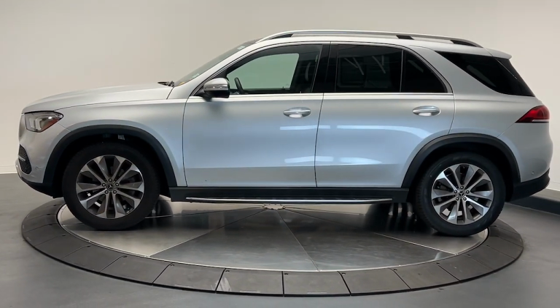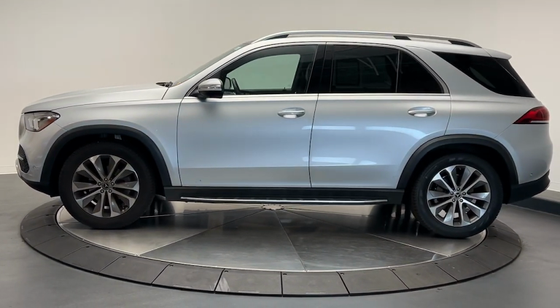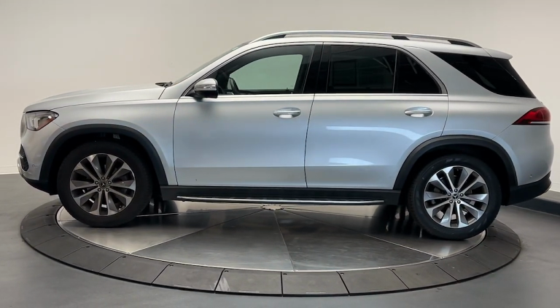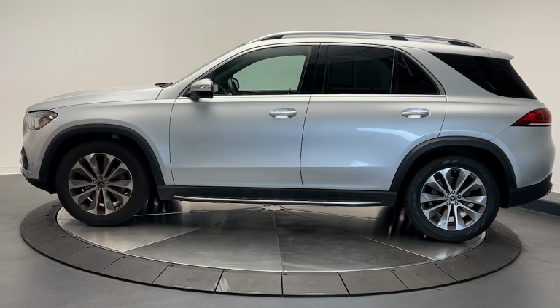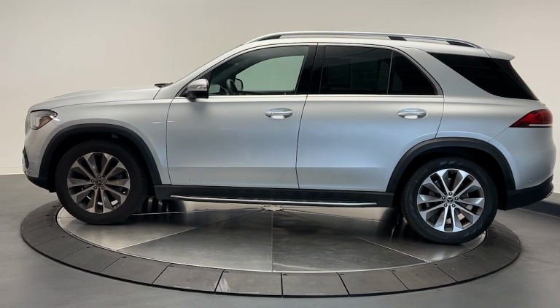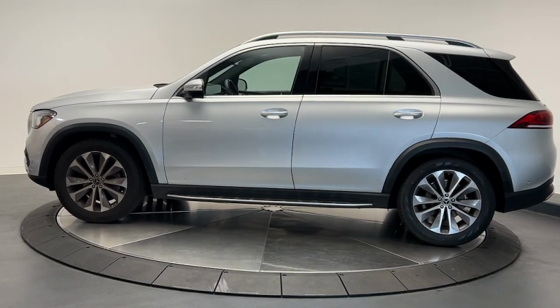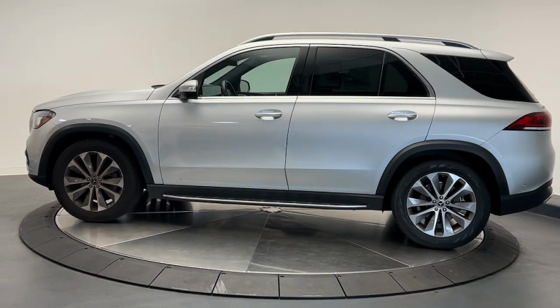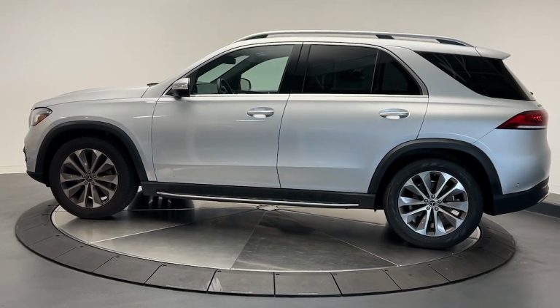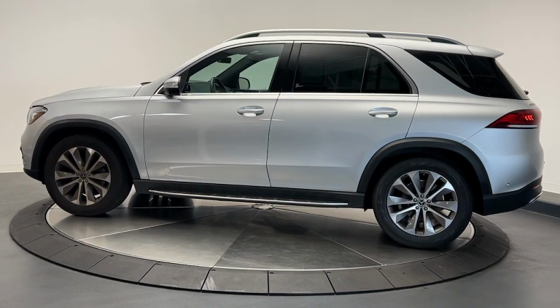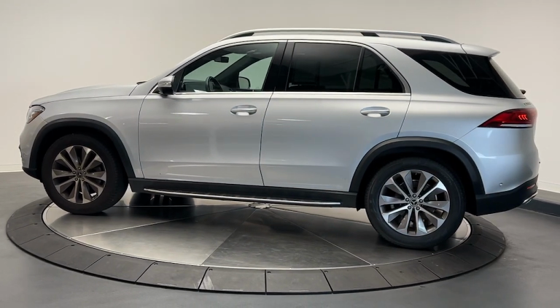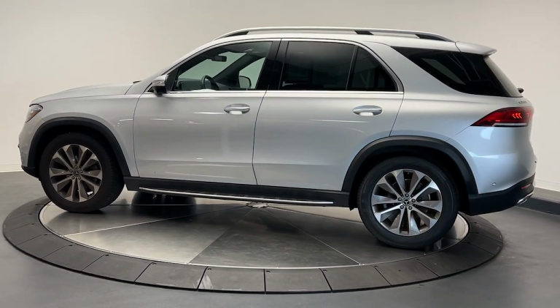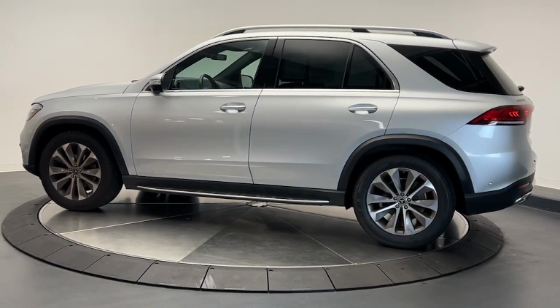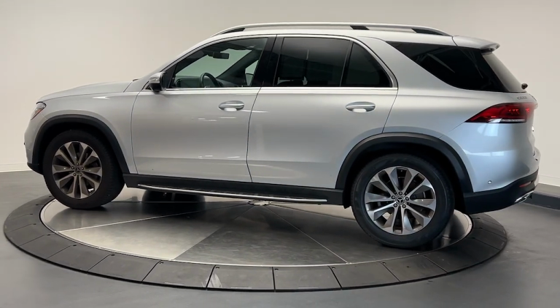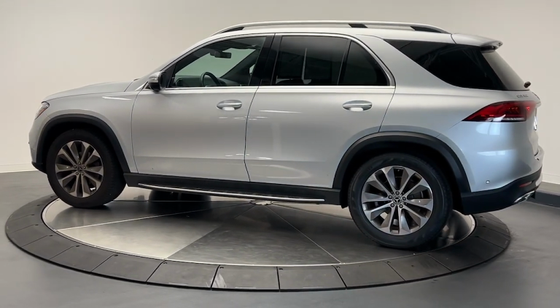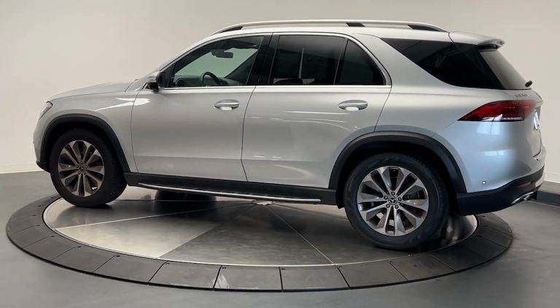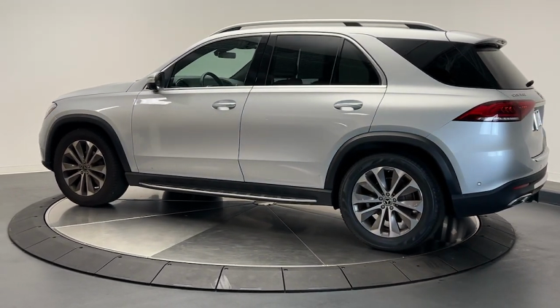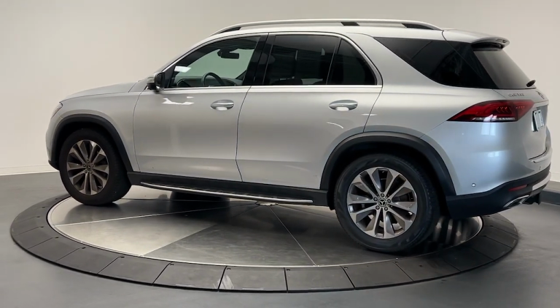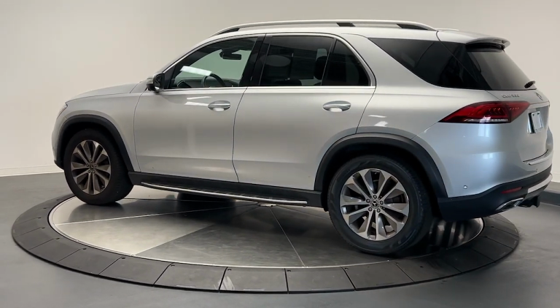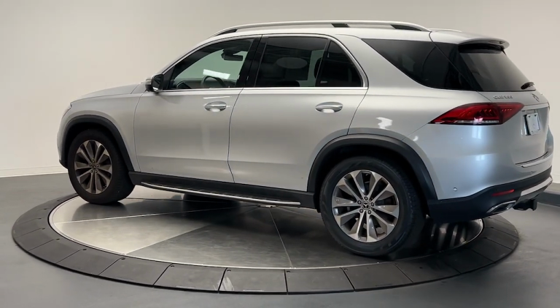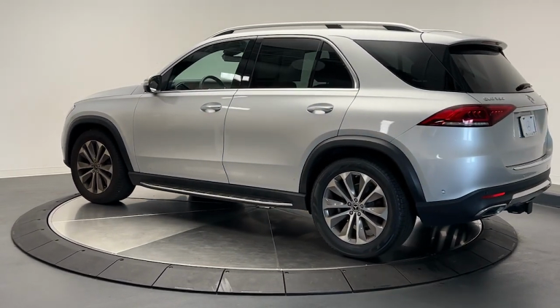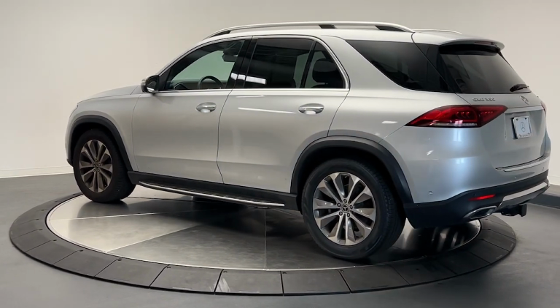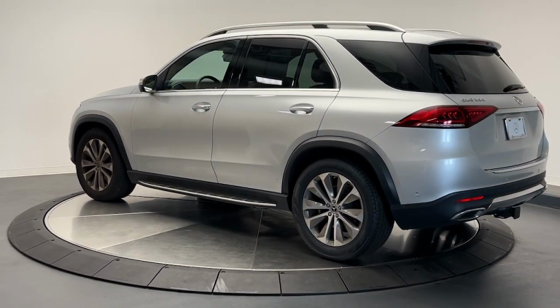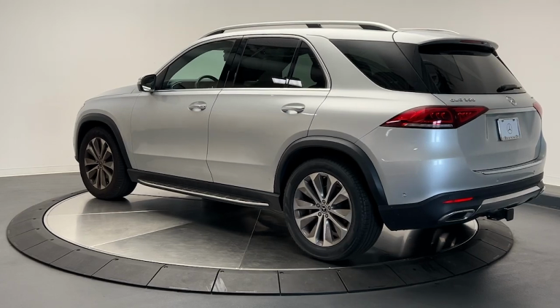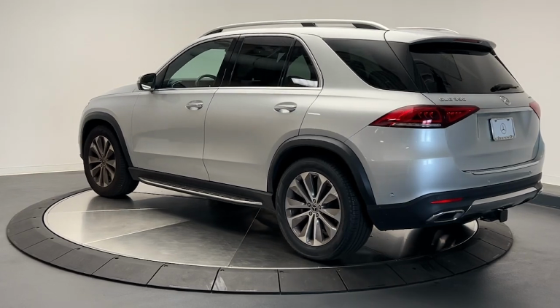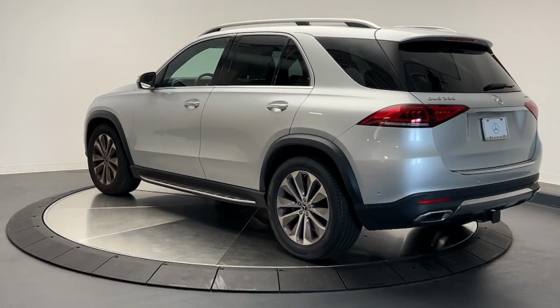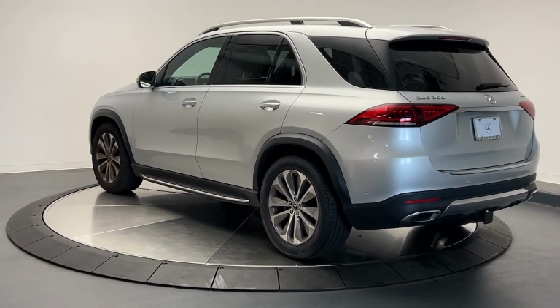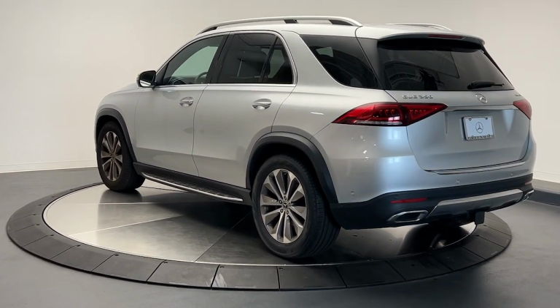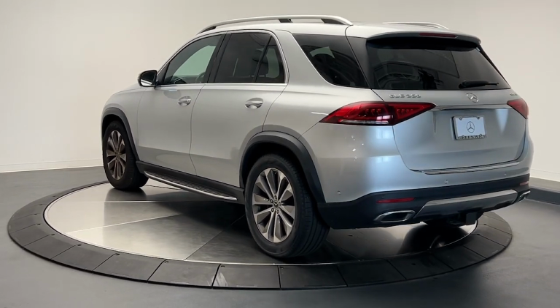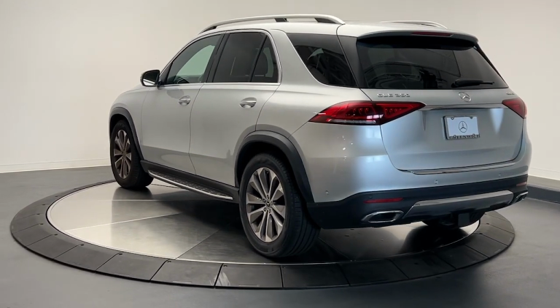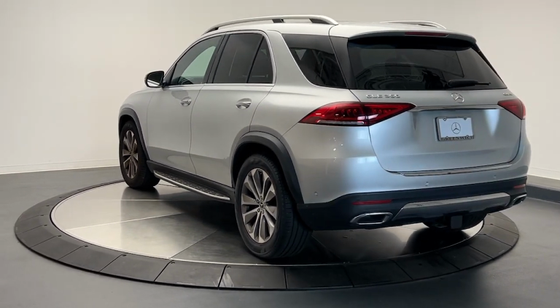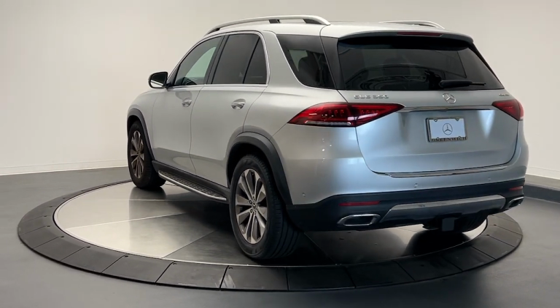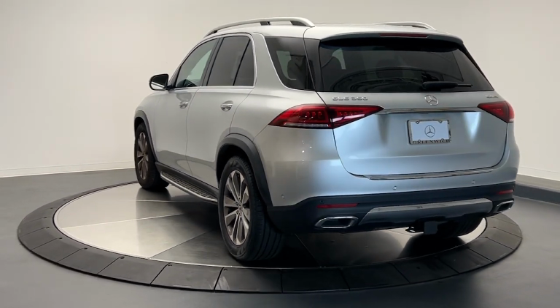the boldly elegant crossover that leverages industry-leading tech and iconic style to bring you spacious luxury, advanced instrumentation, and refined muscular performance.